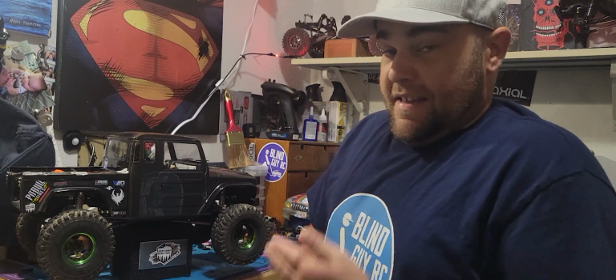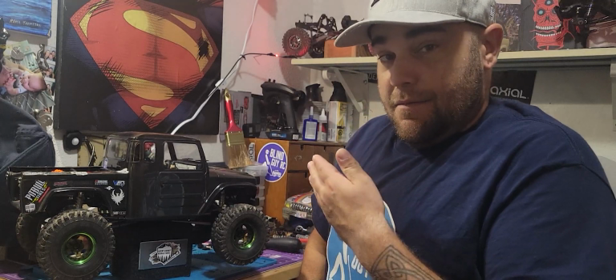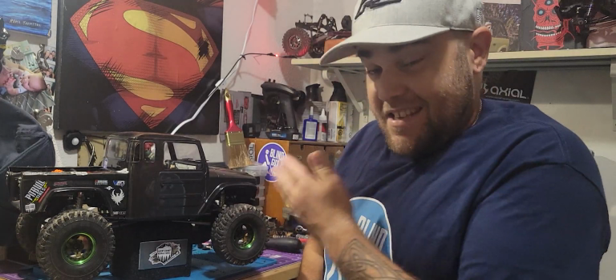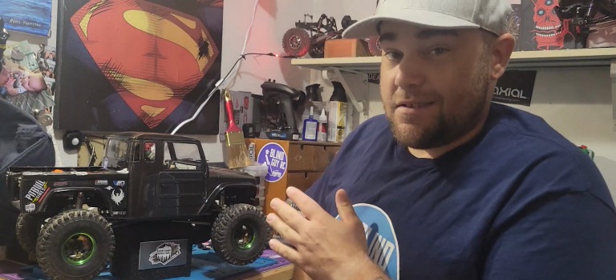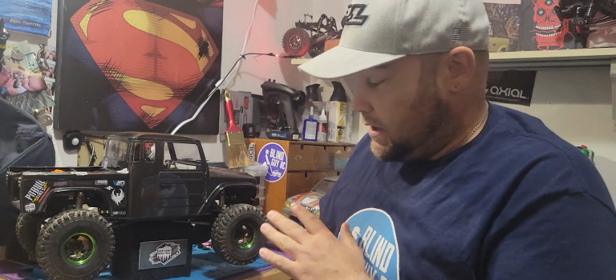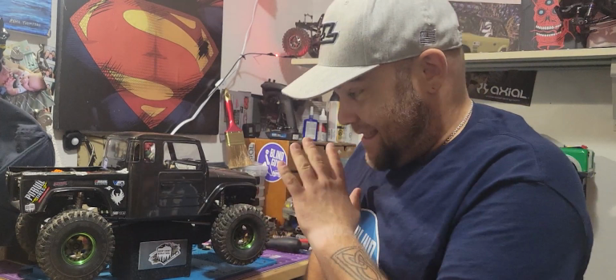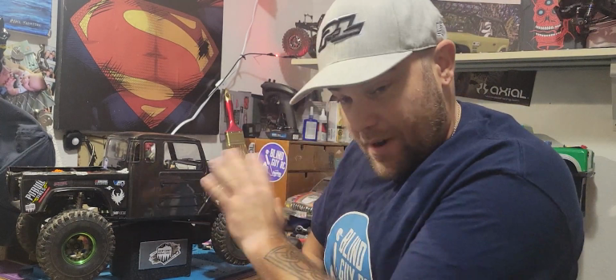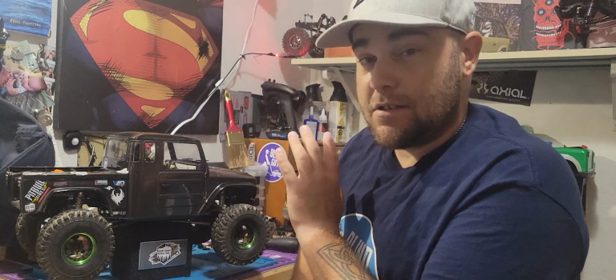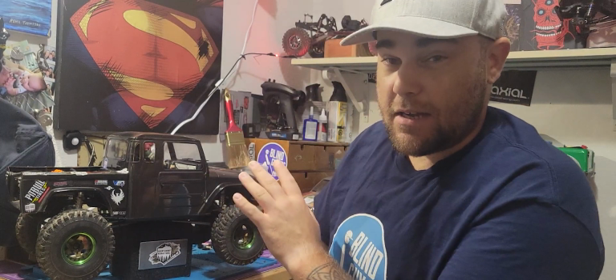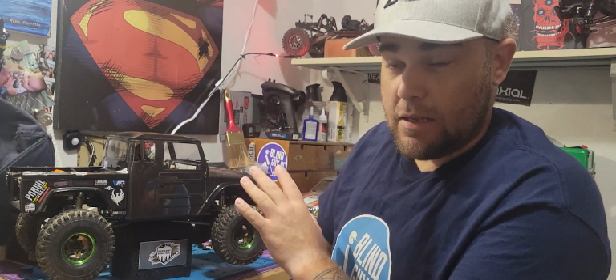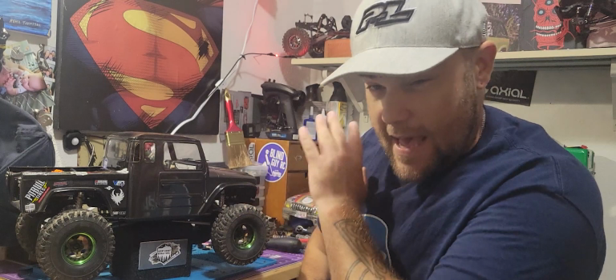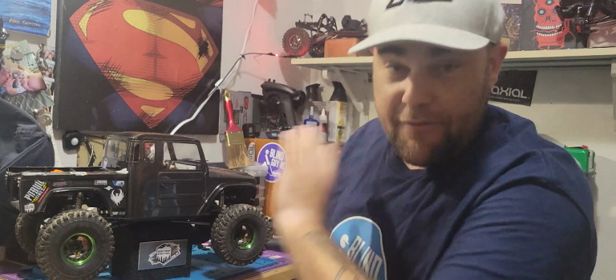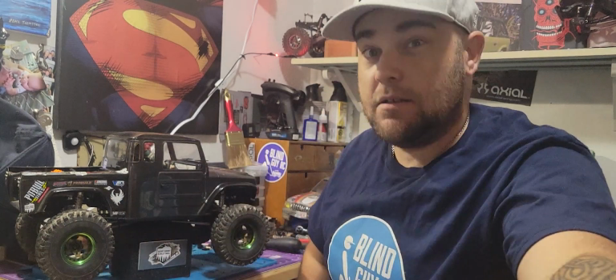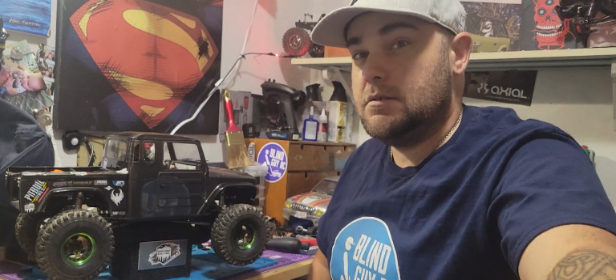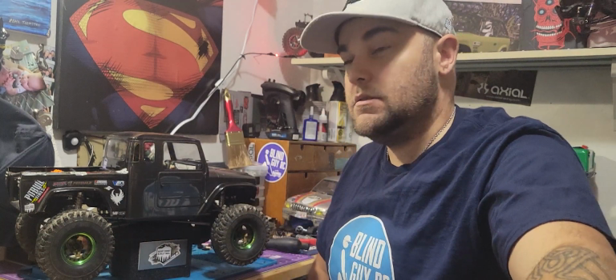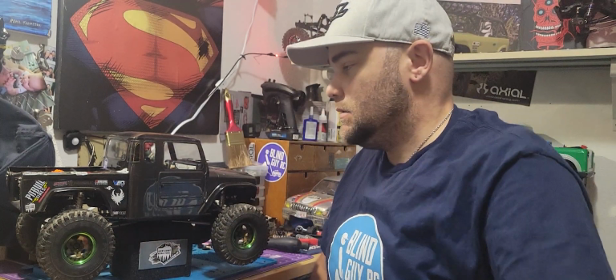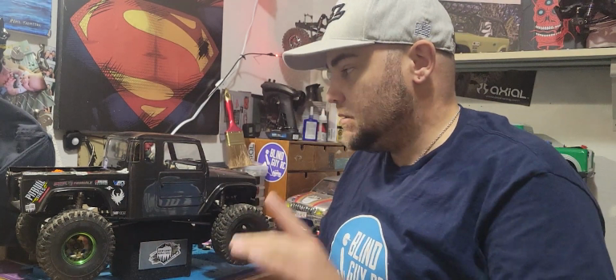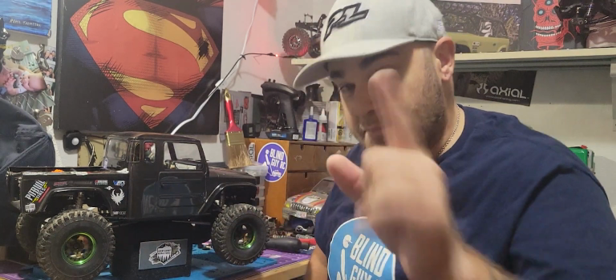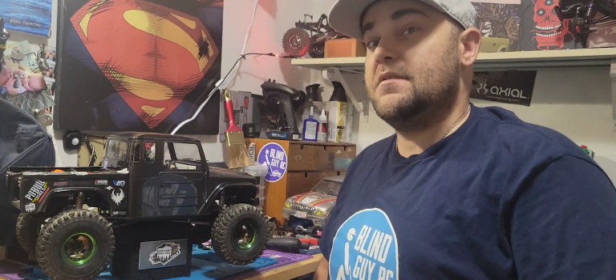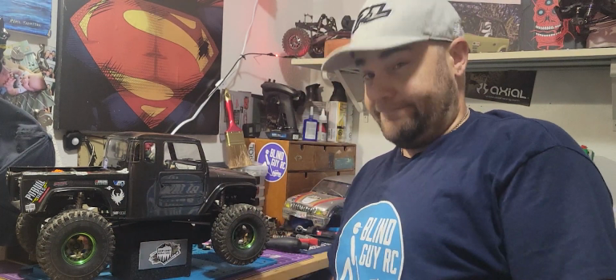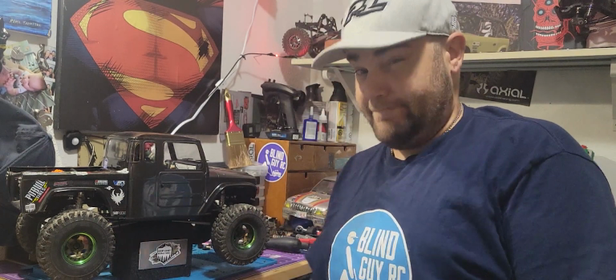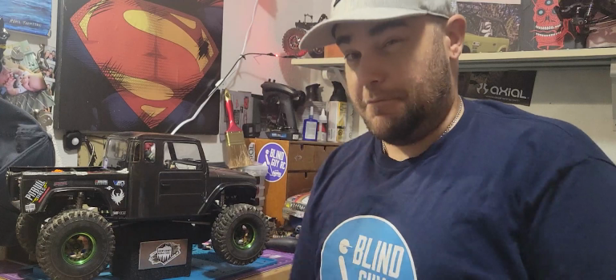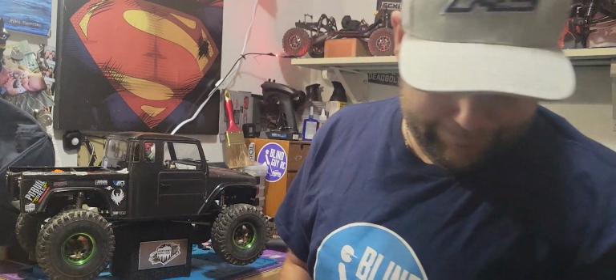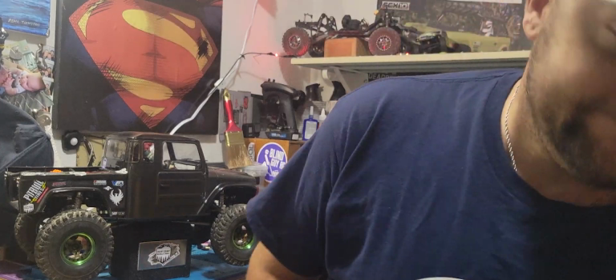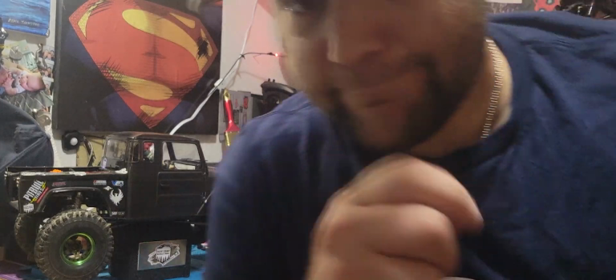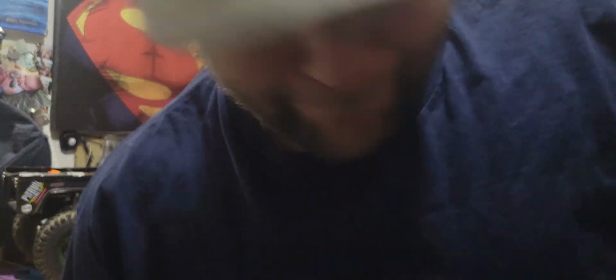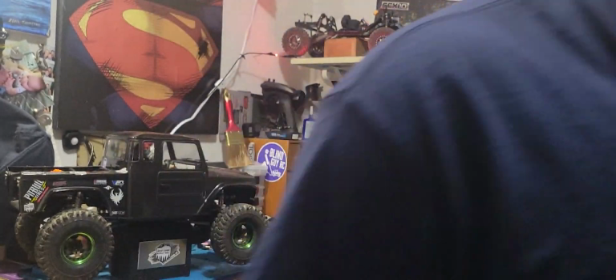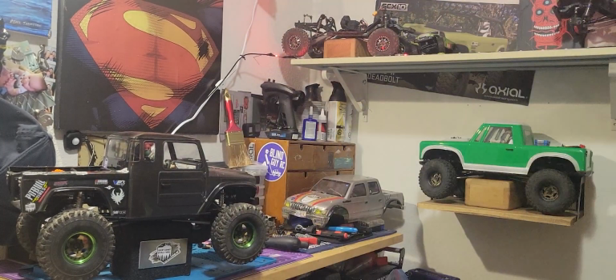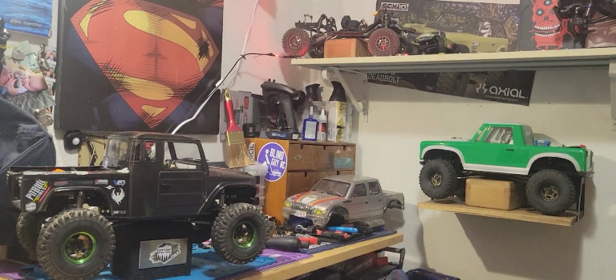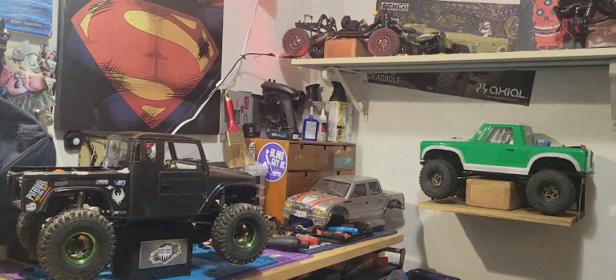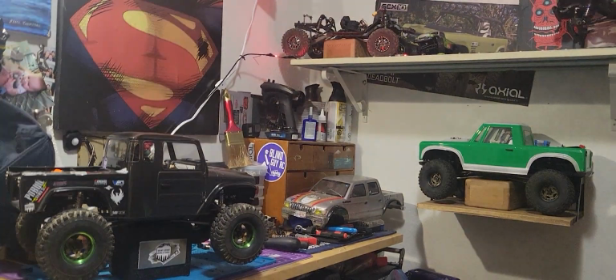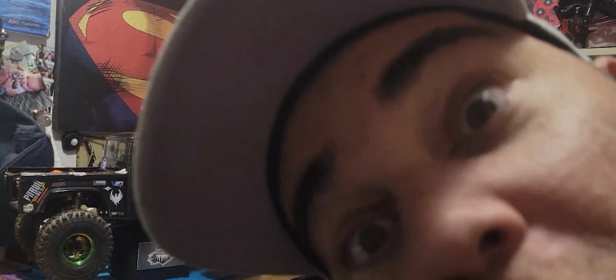This is the greatest truck ever built. I promise you that.